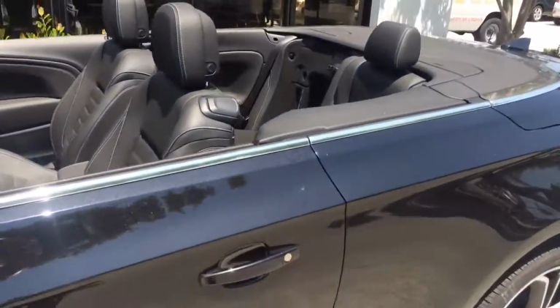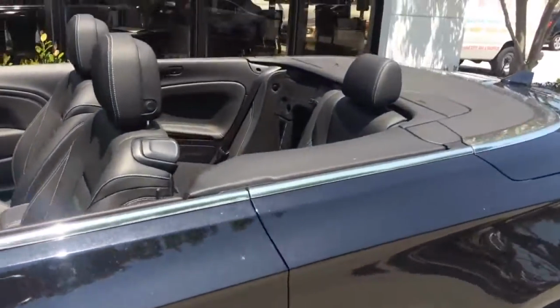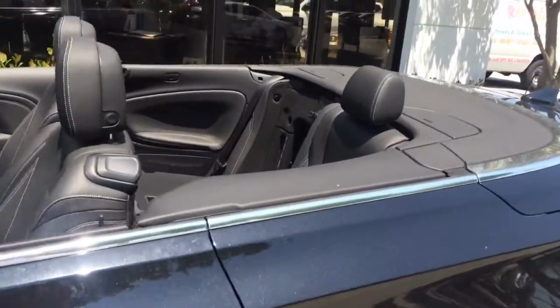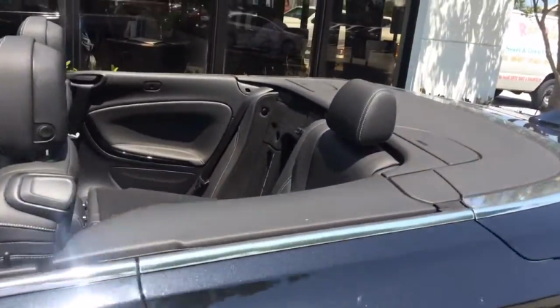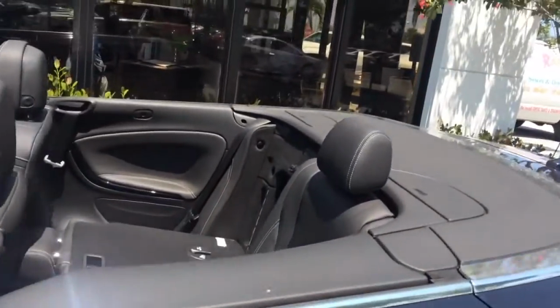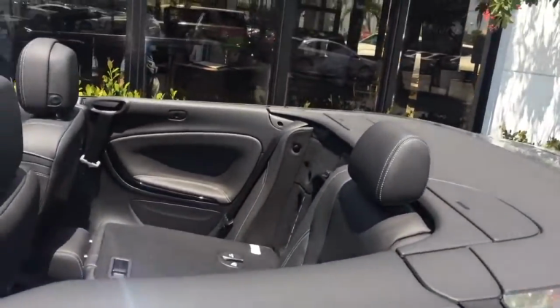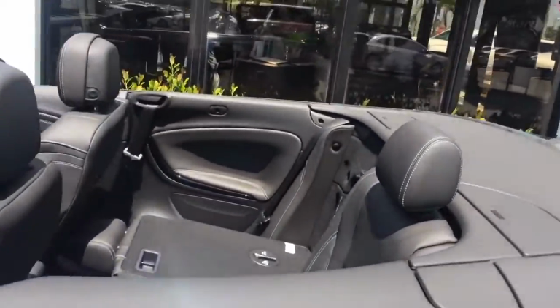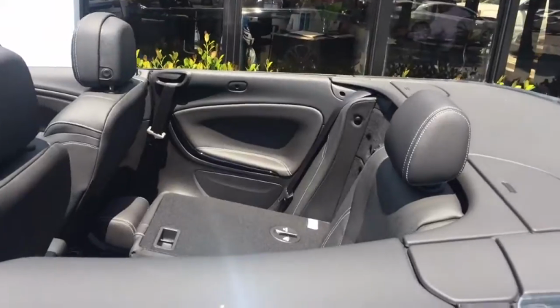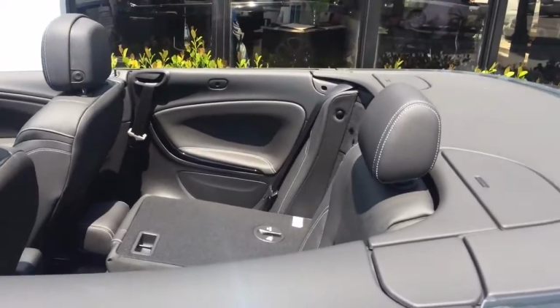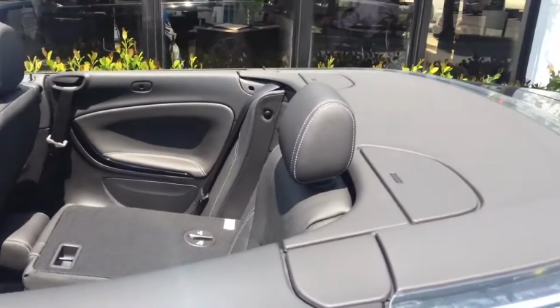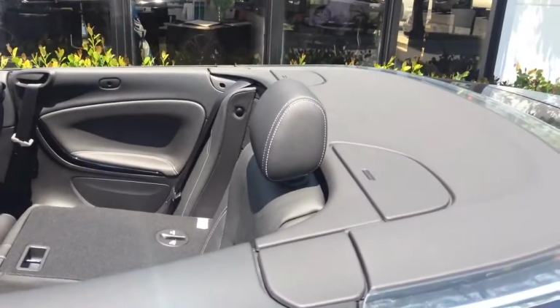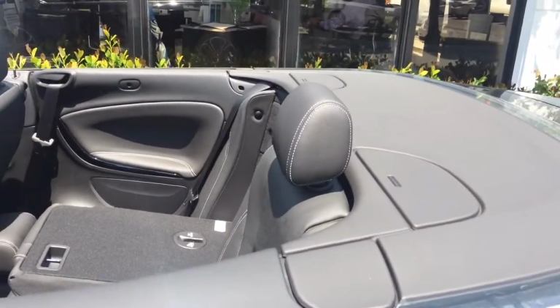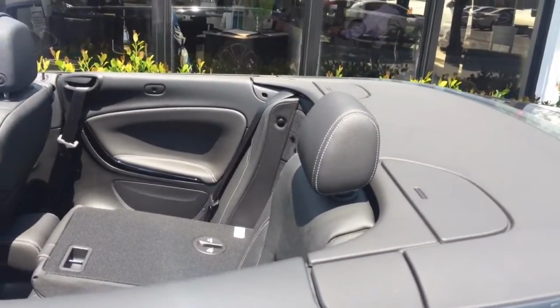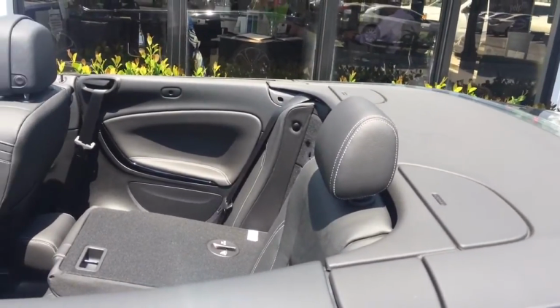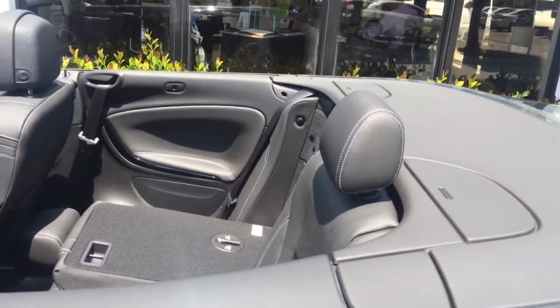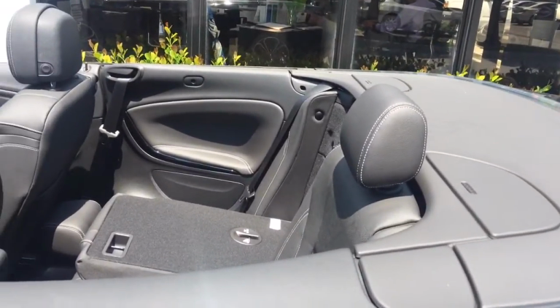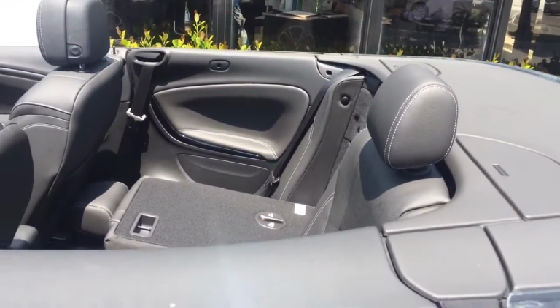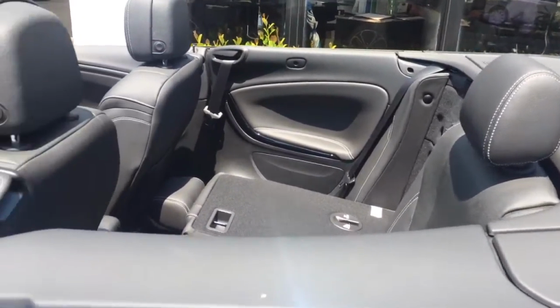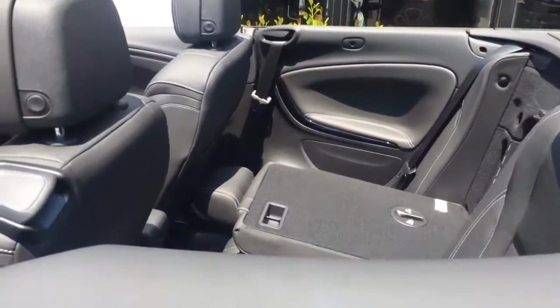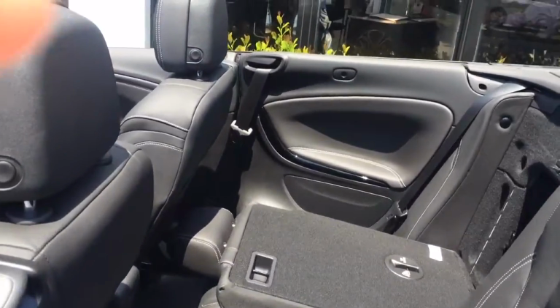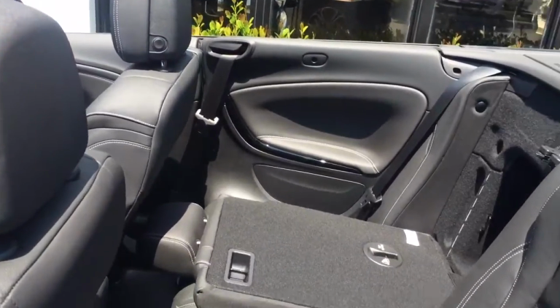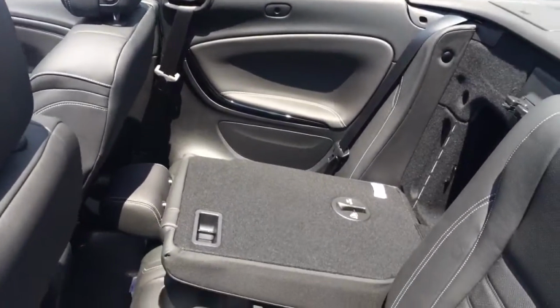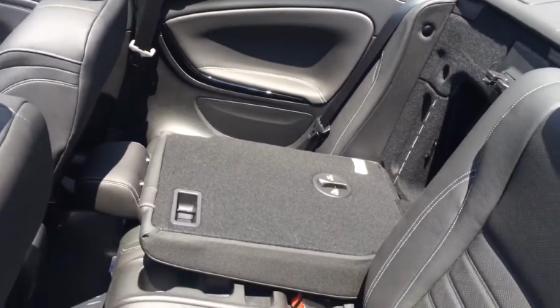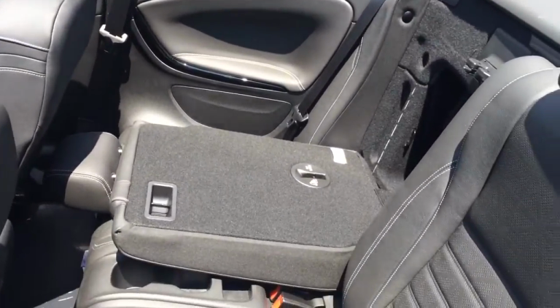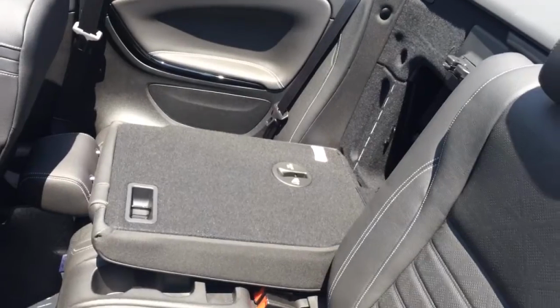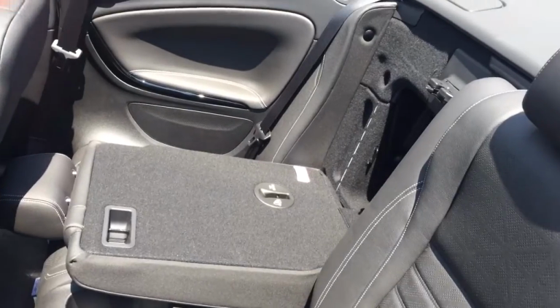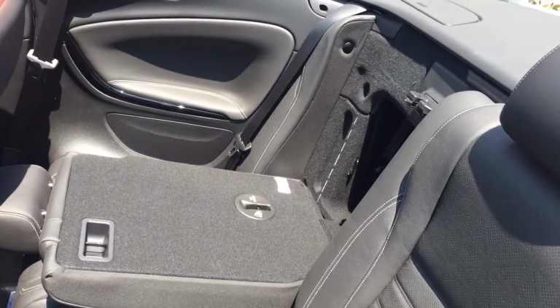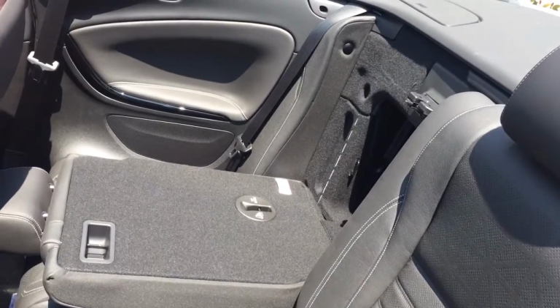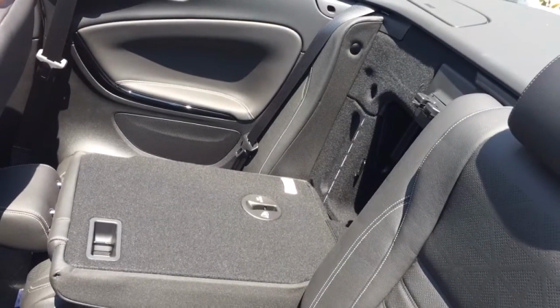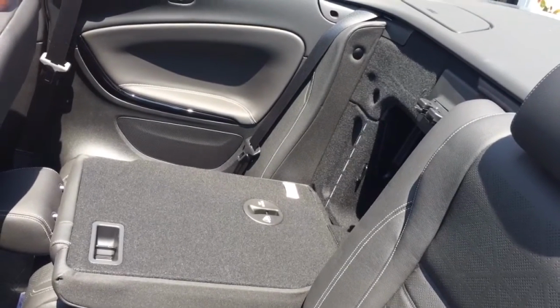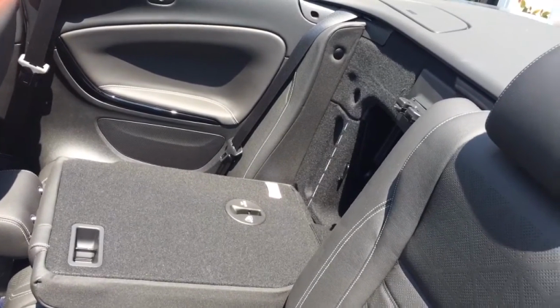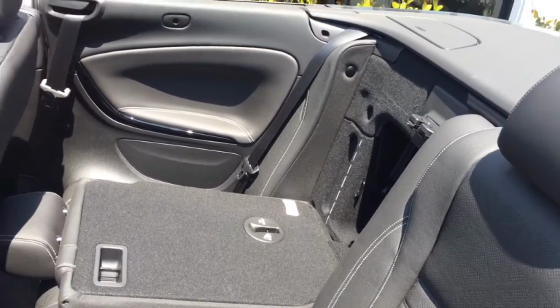The top can be either opened or closed as you're driving, as long as you're doing under 30 miles an hour. The seats can be folded down electronically through the trunk.